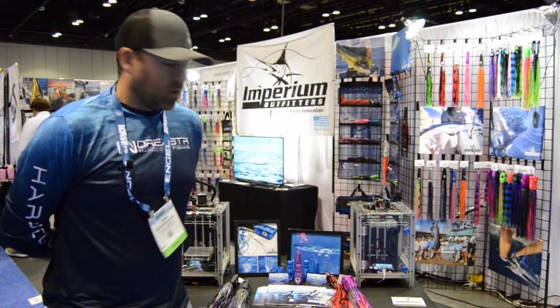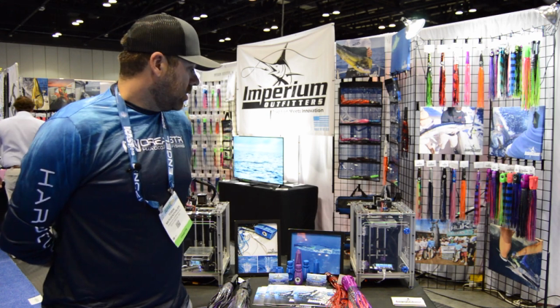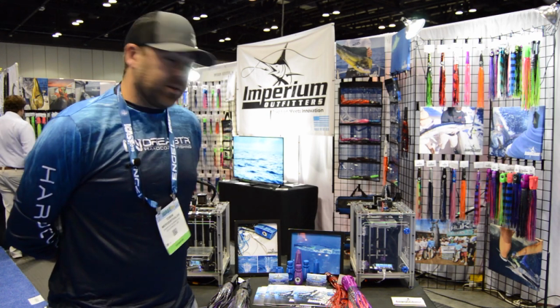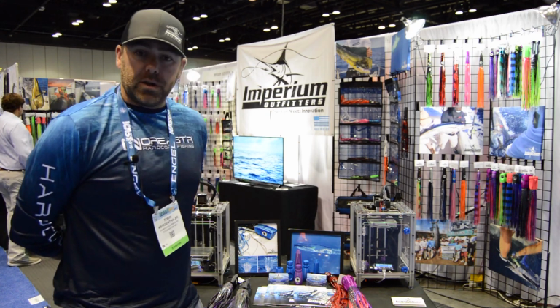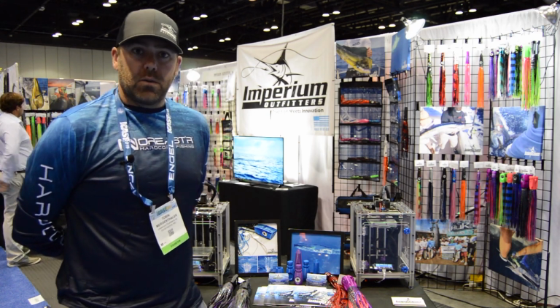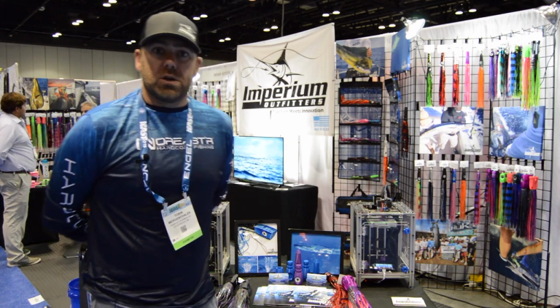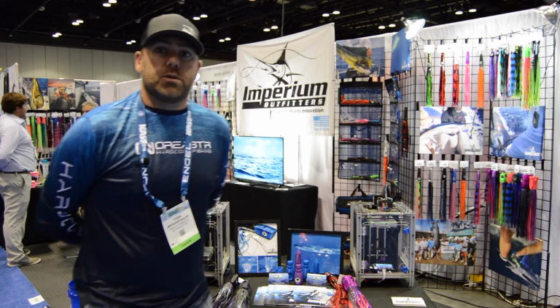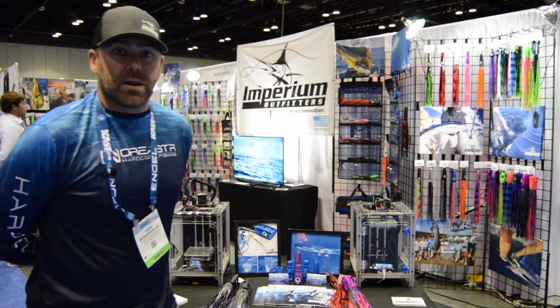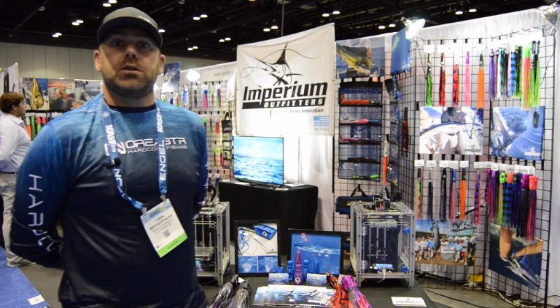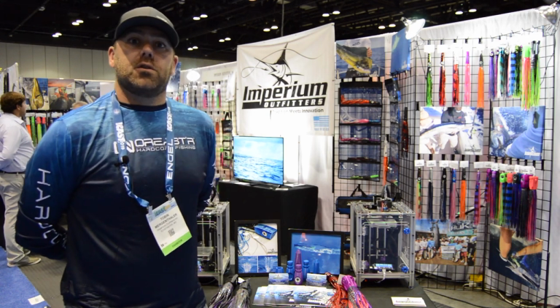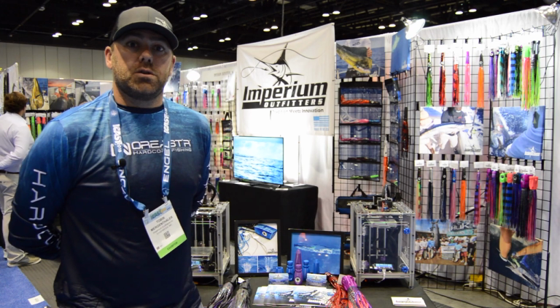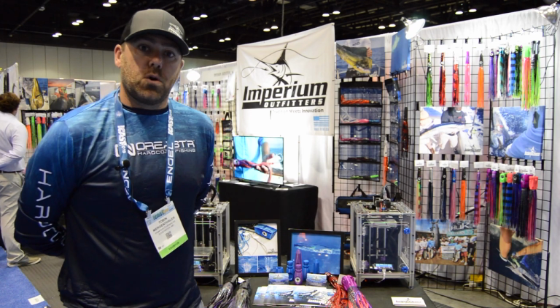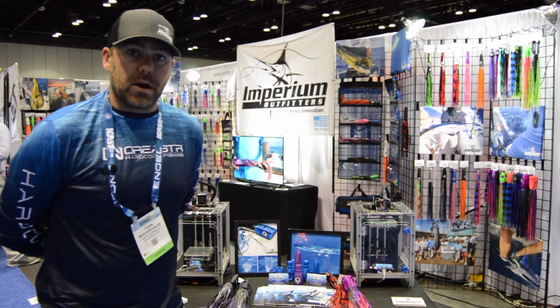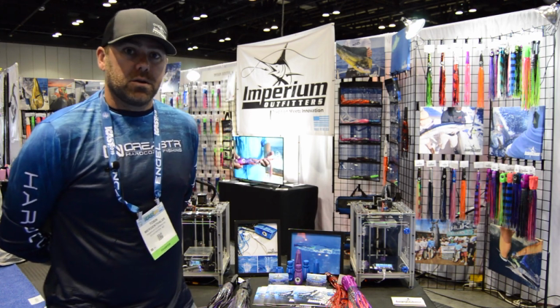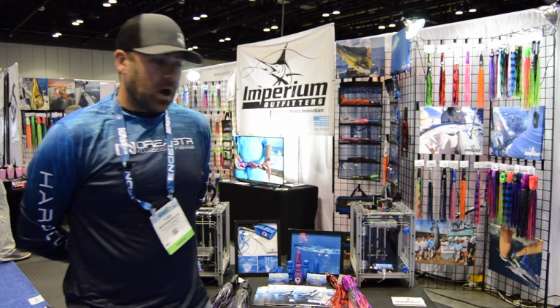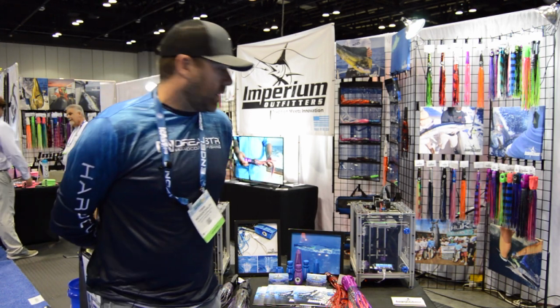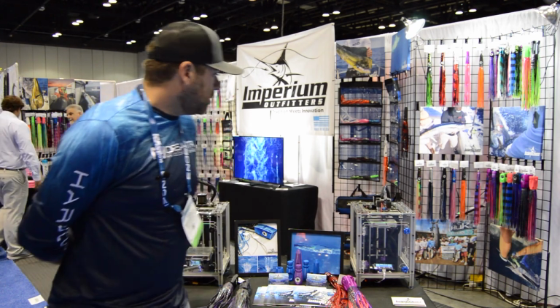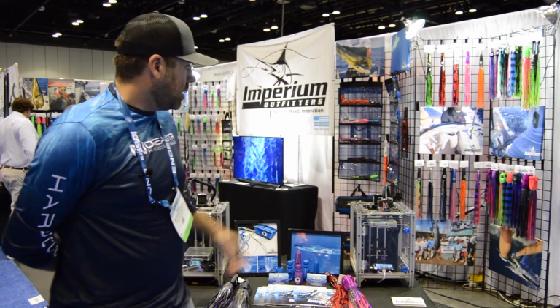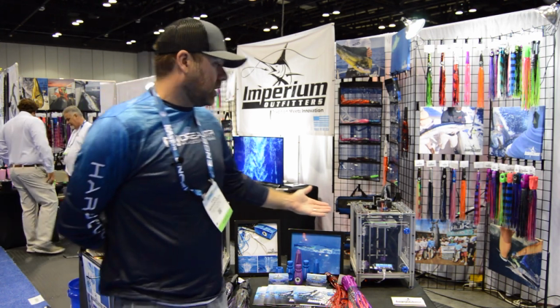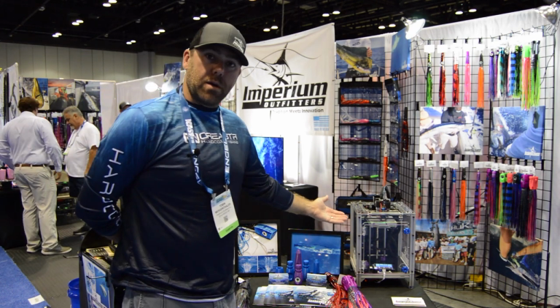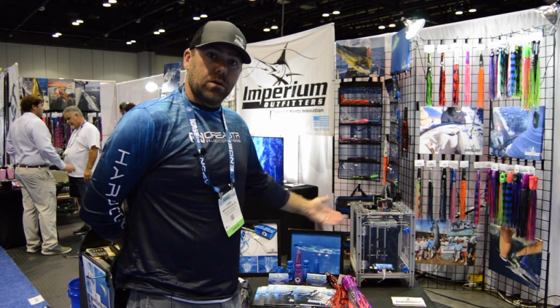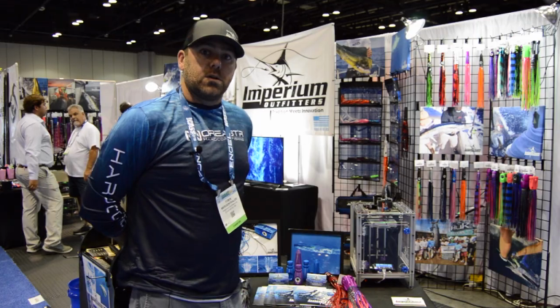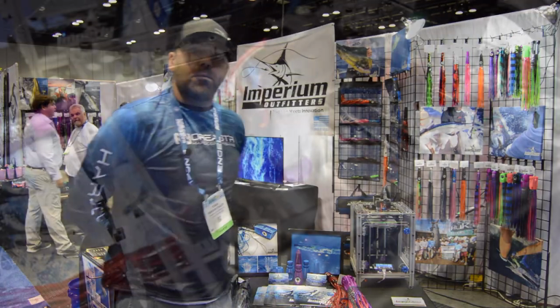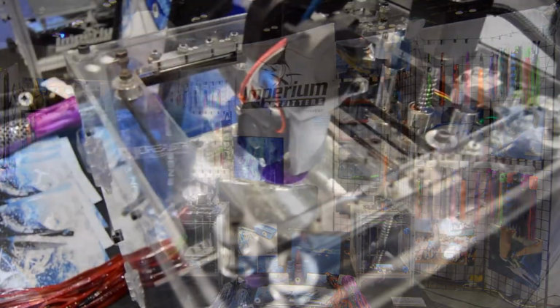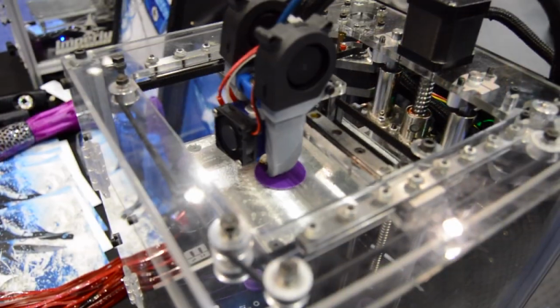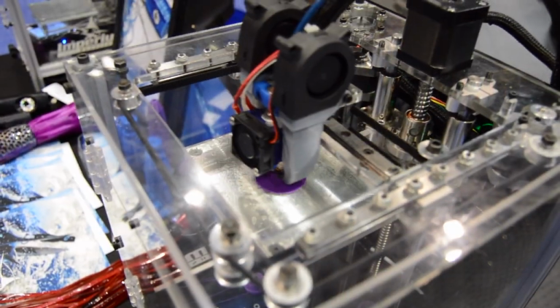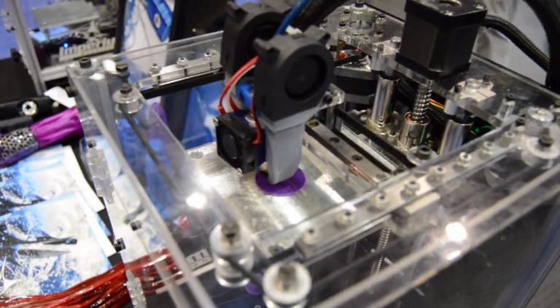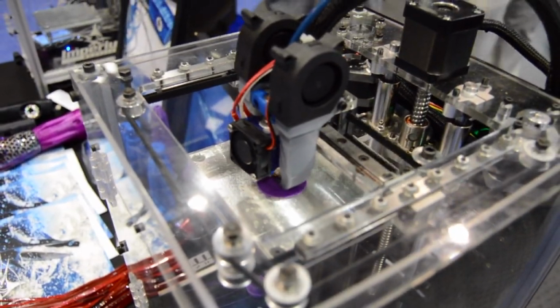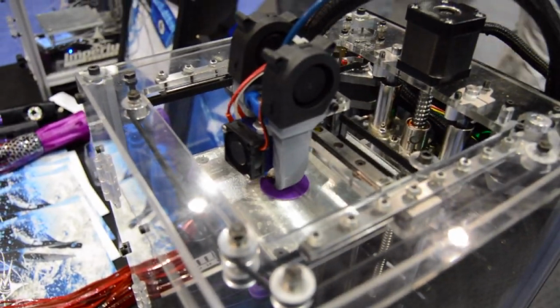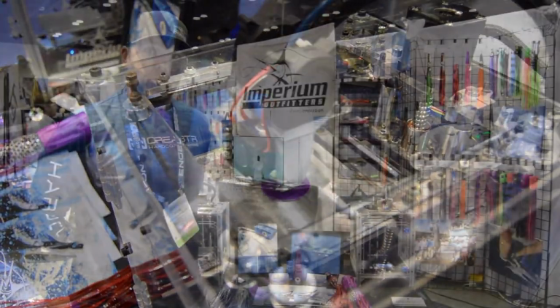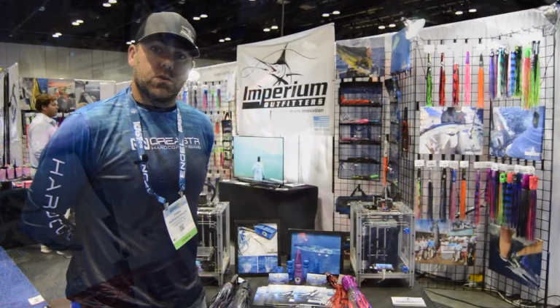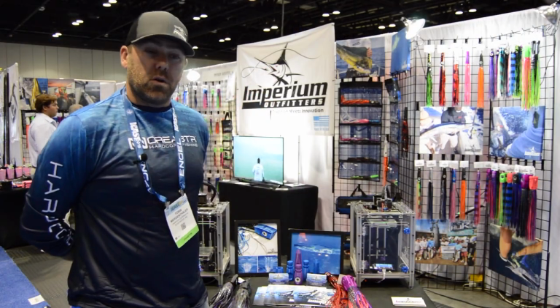One thing unique about the company is that we use a different sort of technology than your traditional injection molding or metals. Right now we're using a 3D printing method to help us kind of push progression in the offshore market trolling lures.